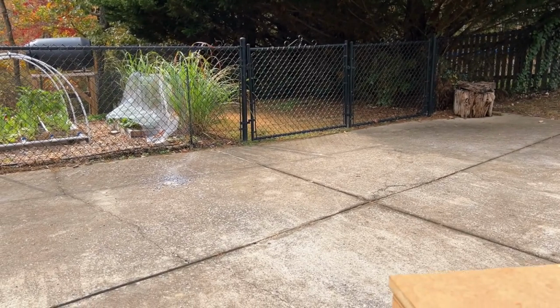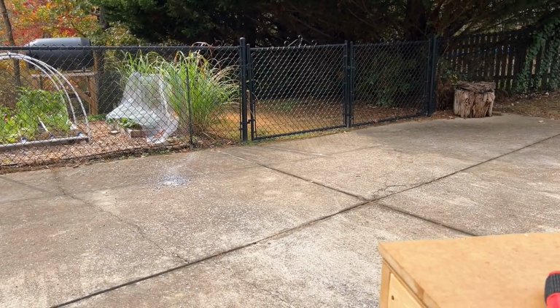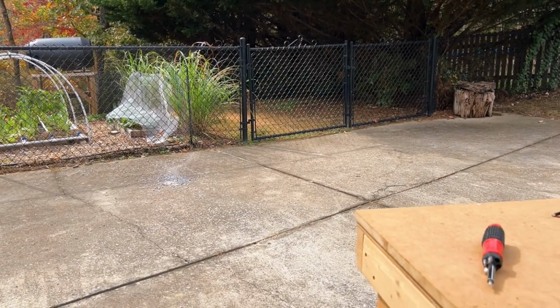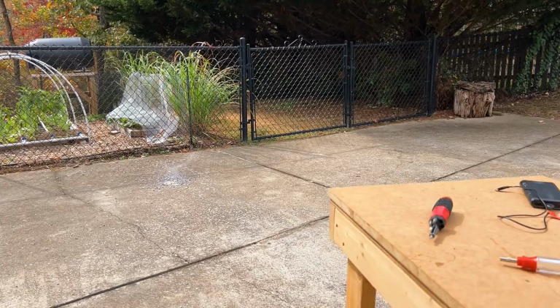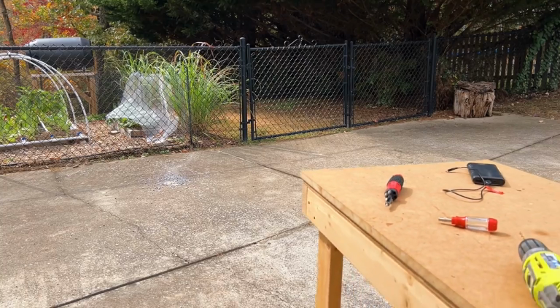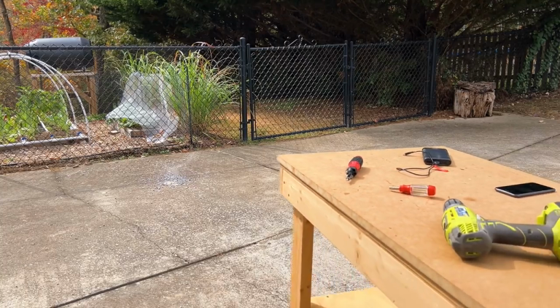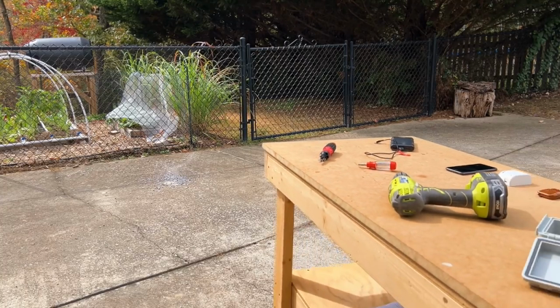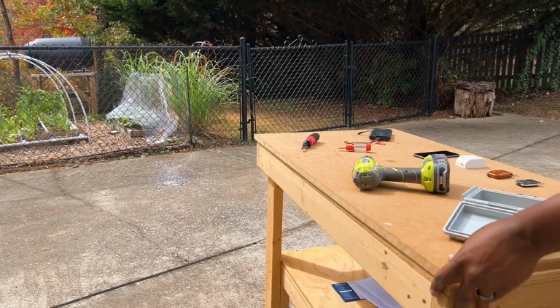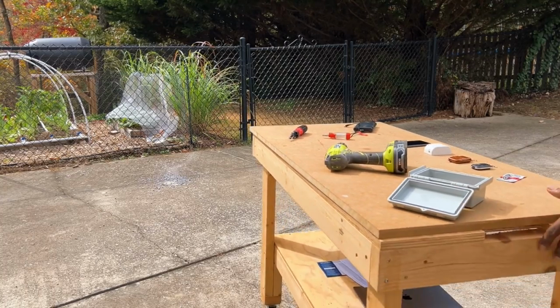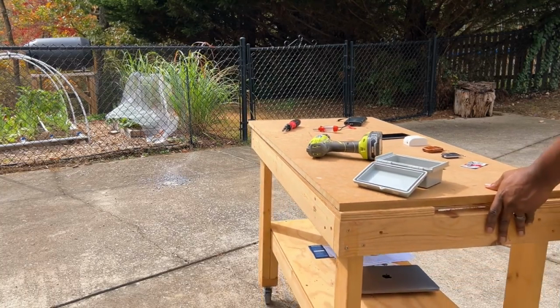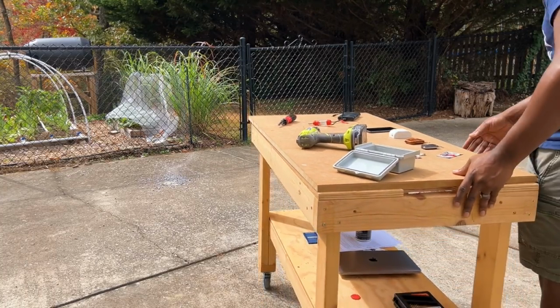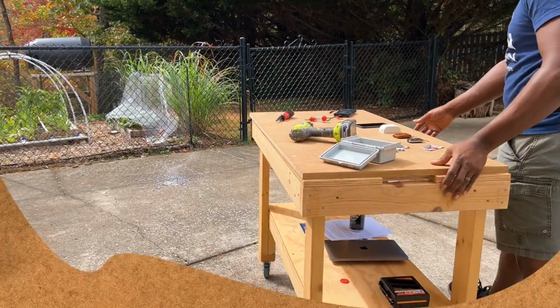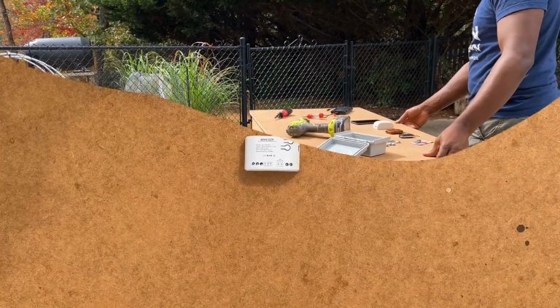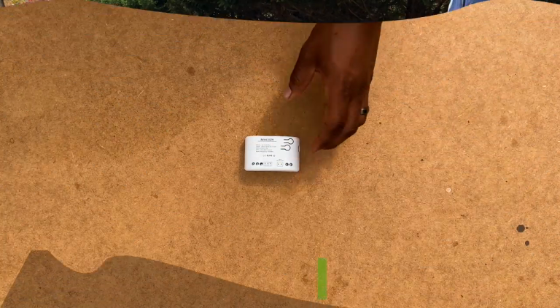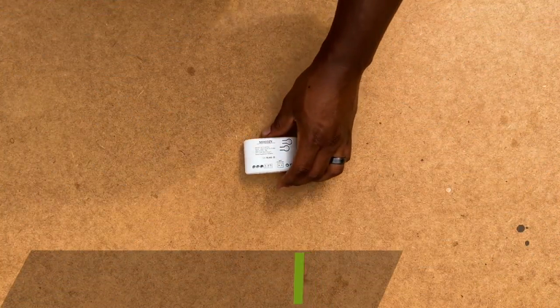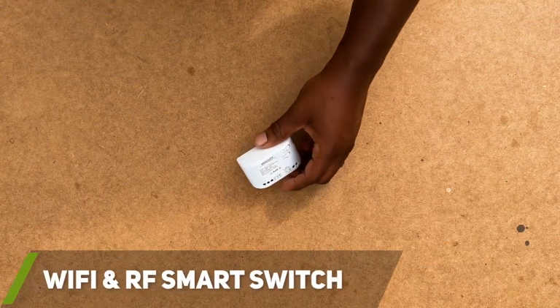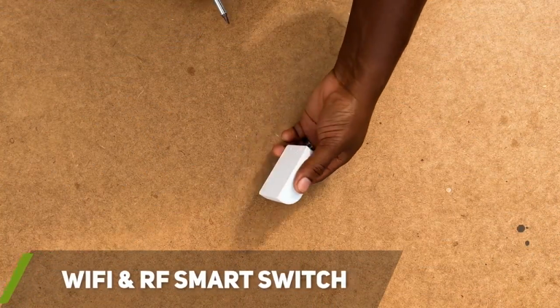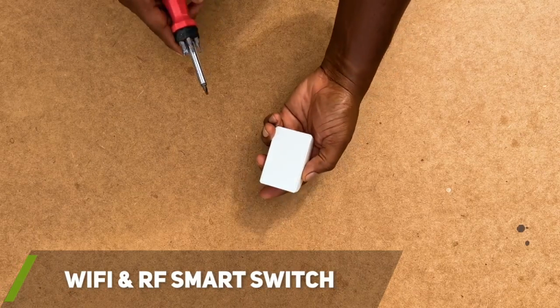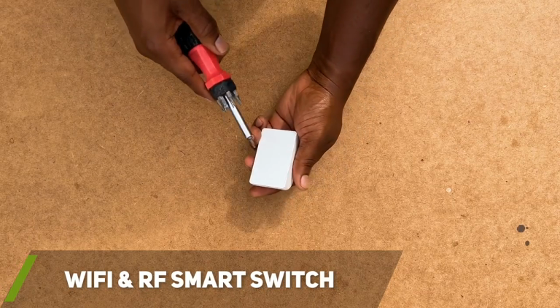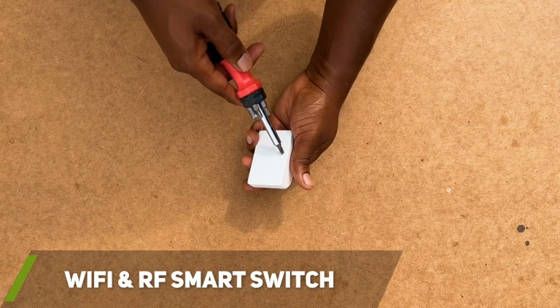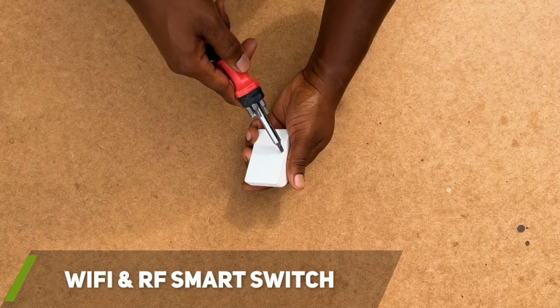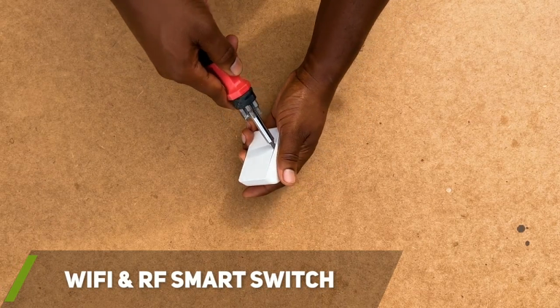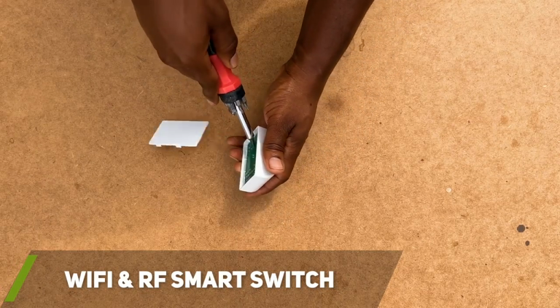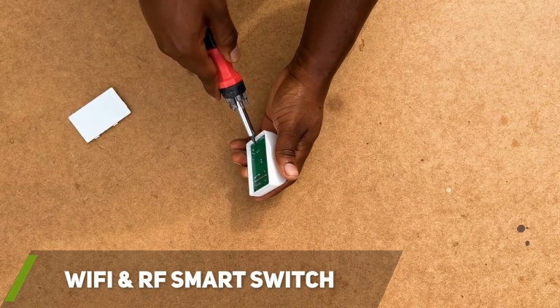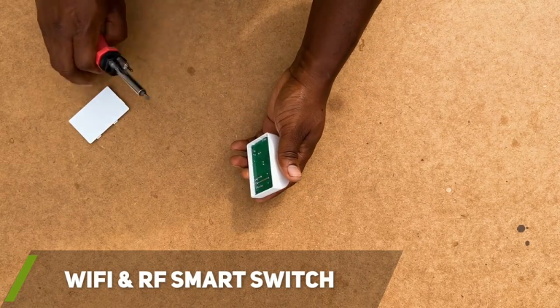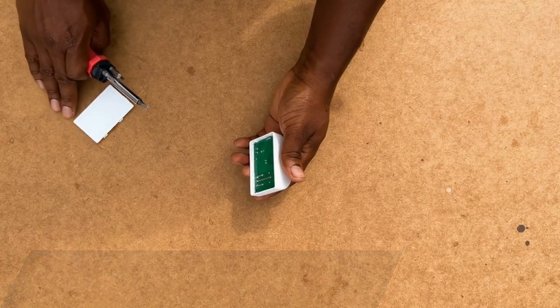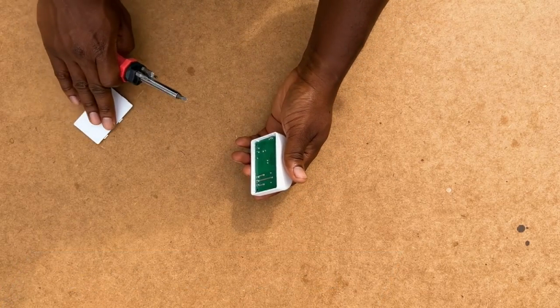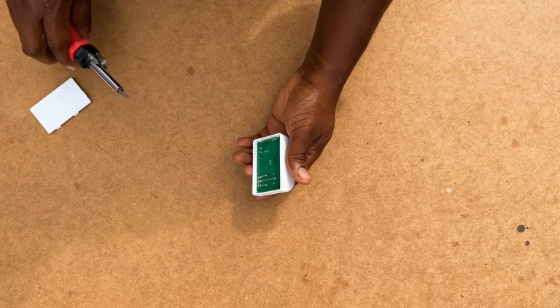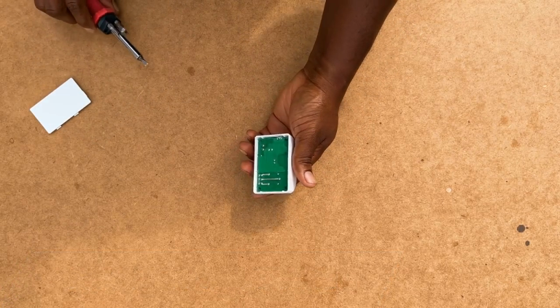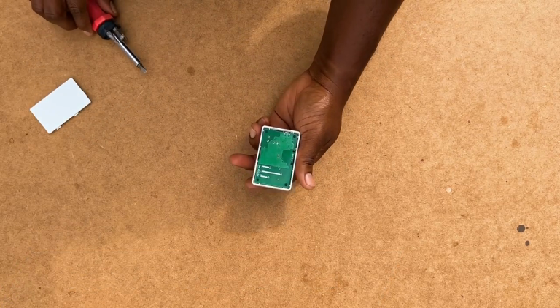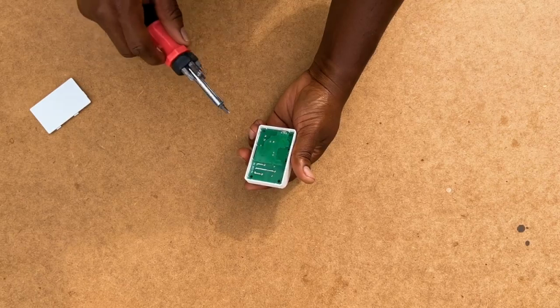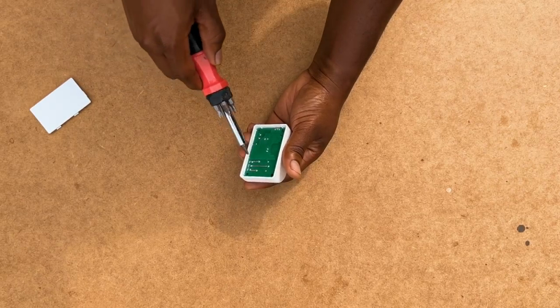After searching online, I found a similar smart Wi-Fi switch that was the same size and has all the same features as my current switch, except it also has a radio frequency receiver built in.